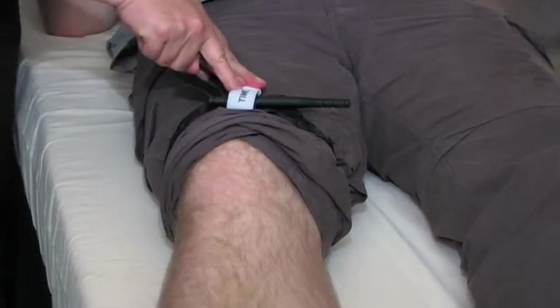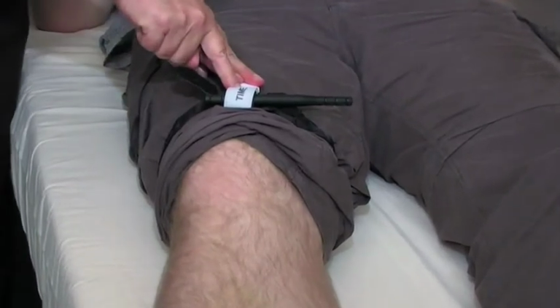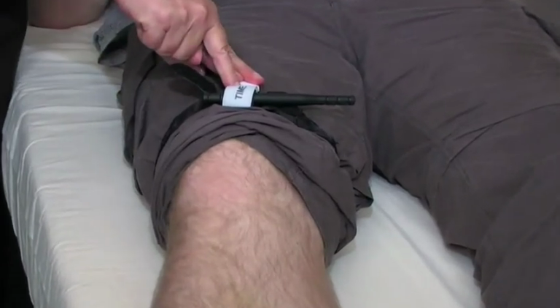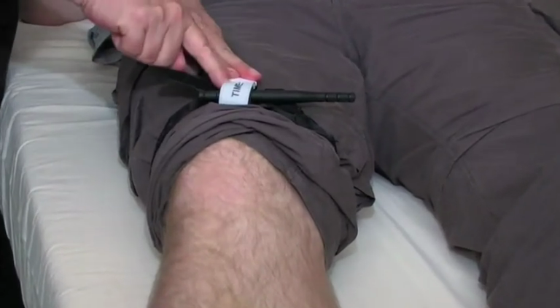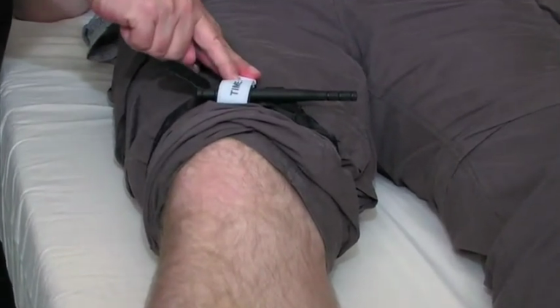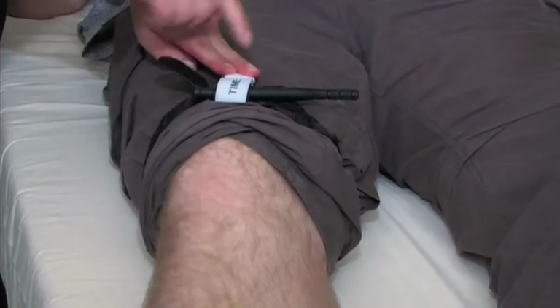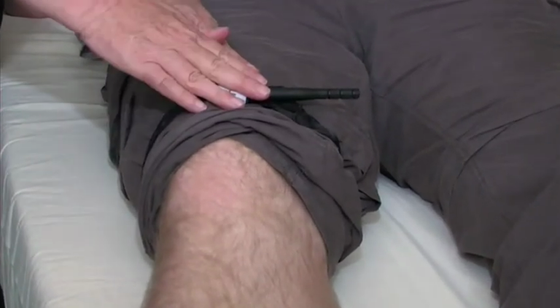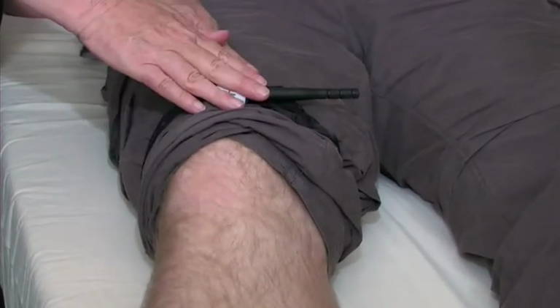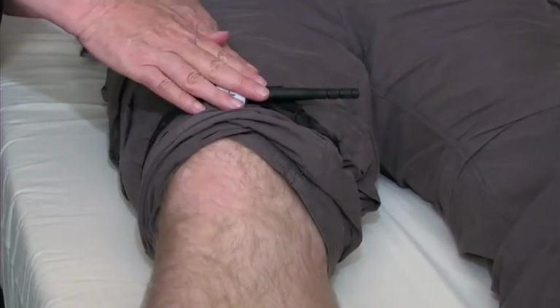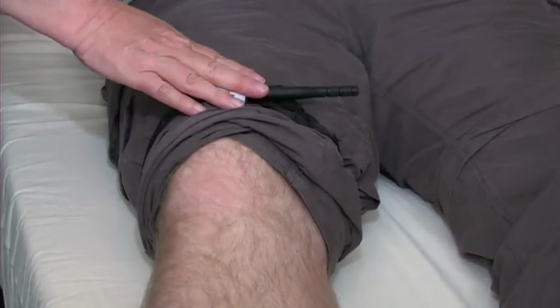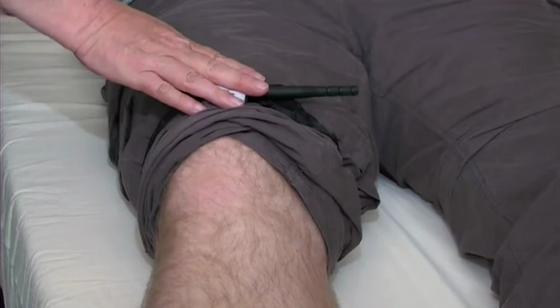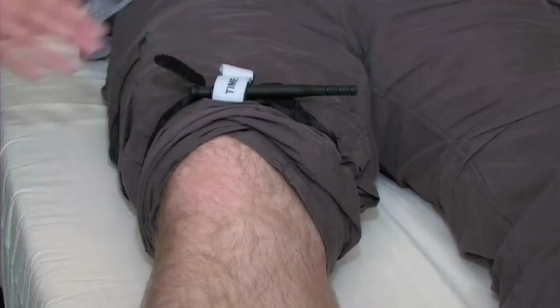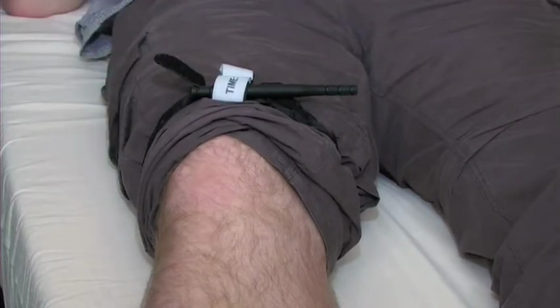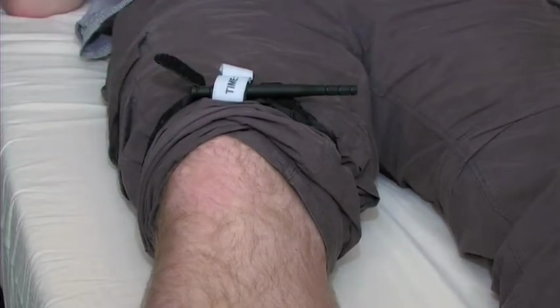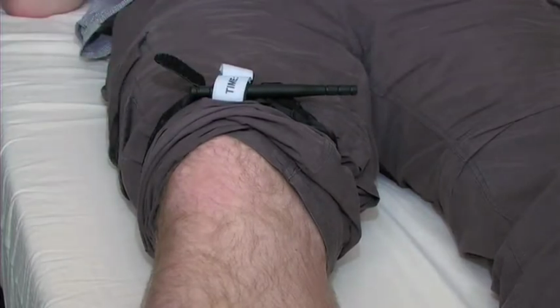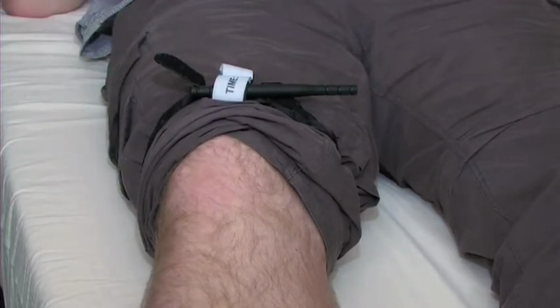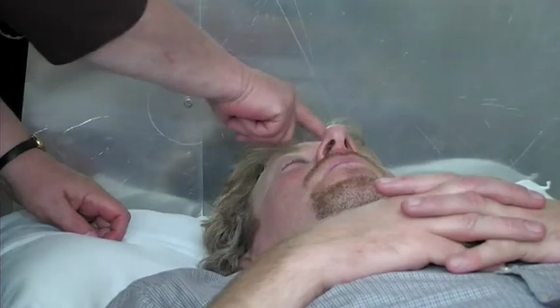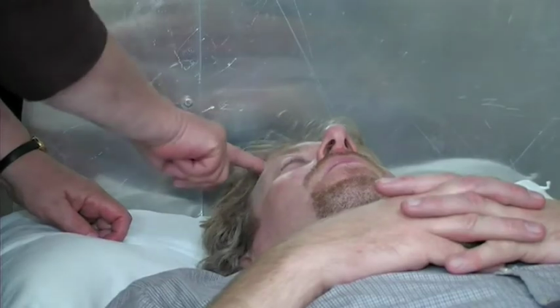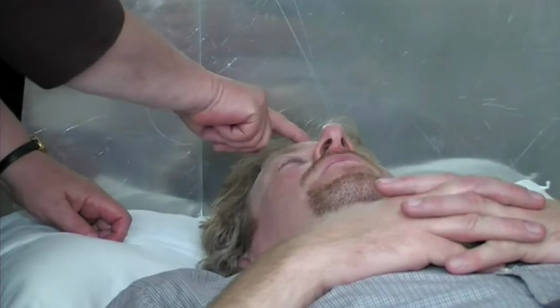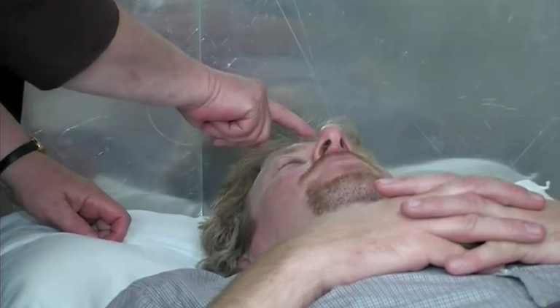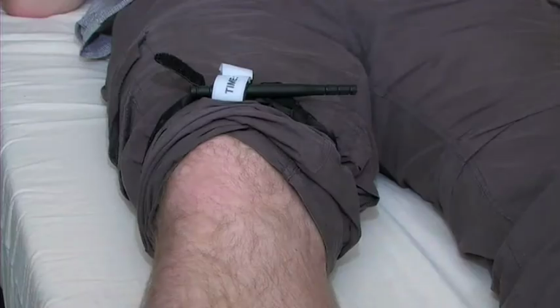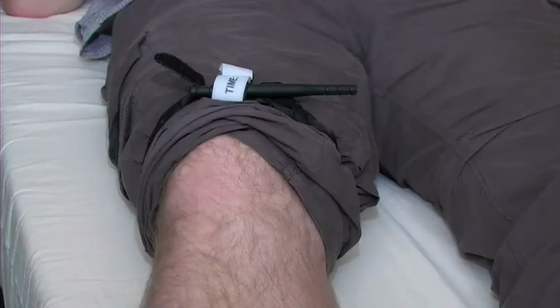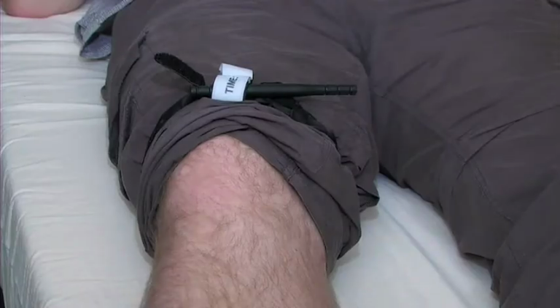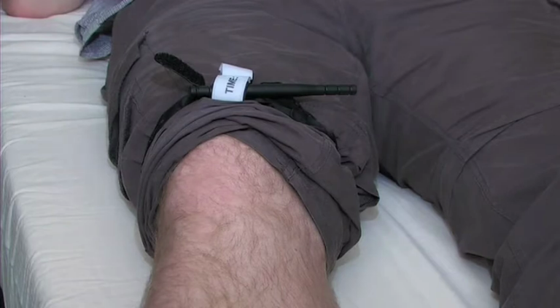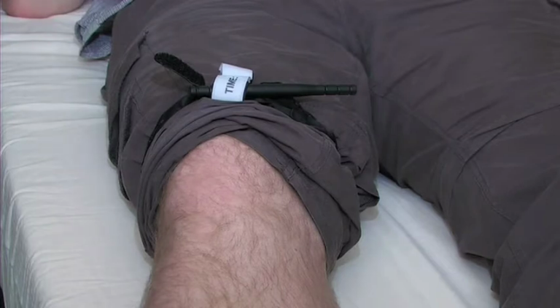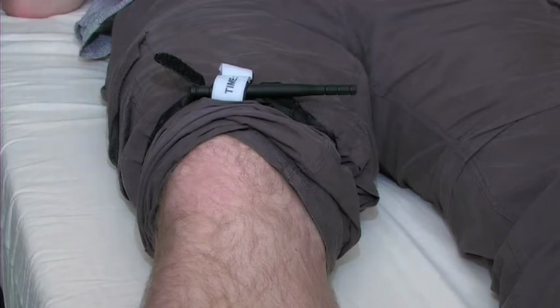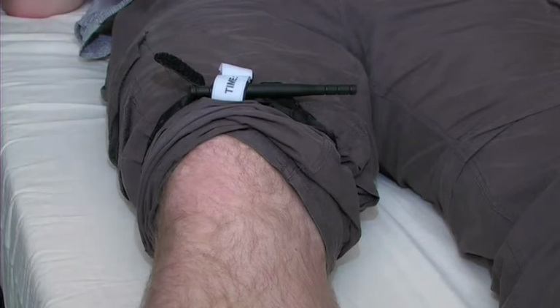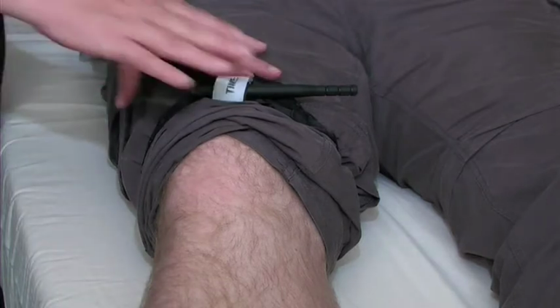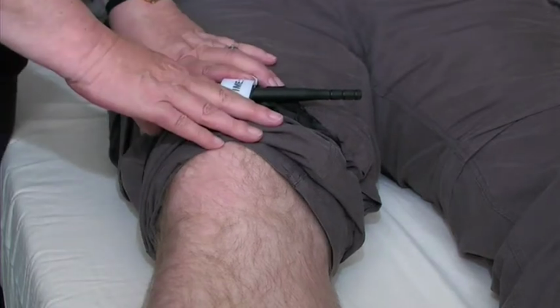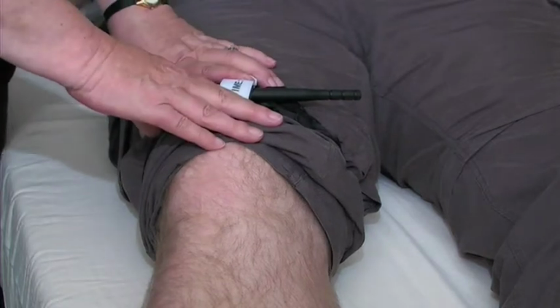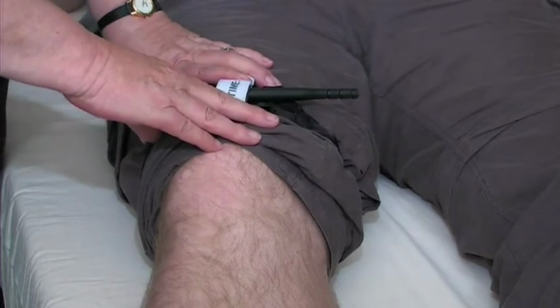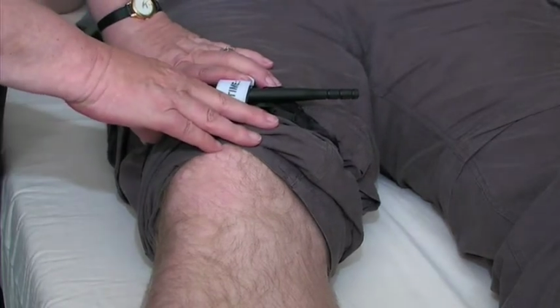There's a spot here to mark the time that you put the tourniquet on, and it's also normal to put a T on the forehead, so that it's clear to everybody that there is a tourniquet on the patient.